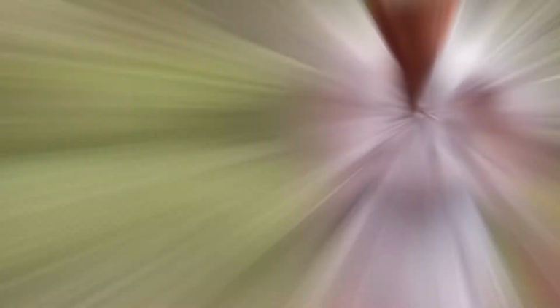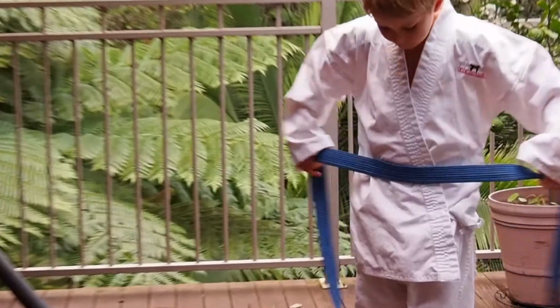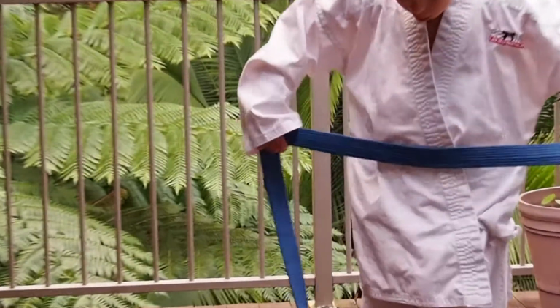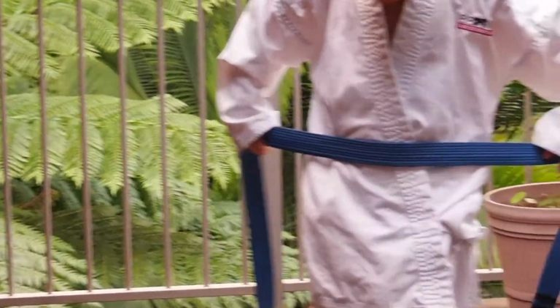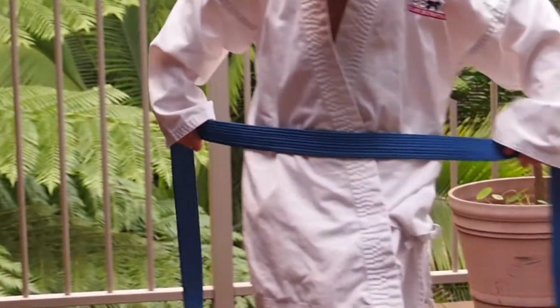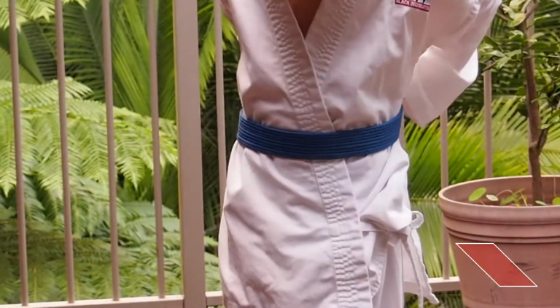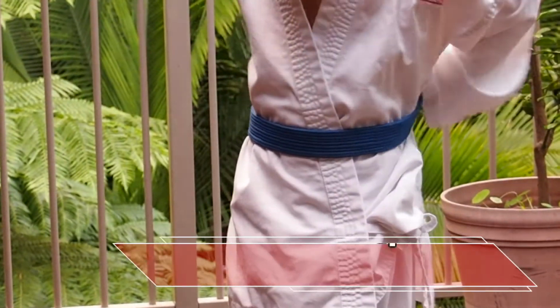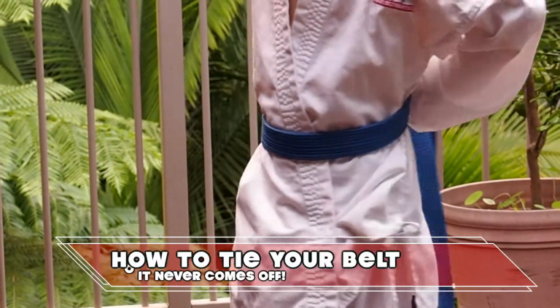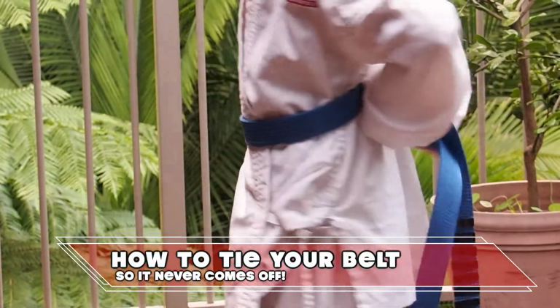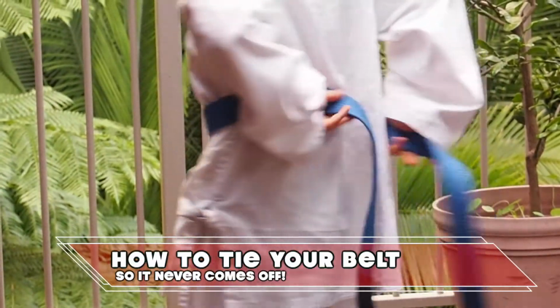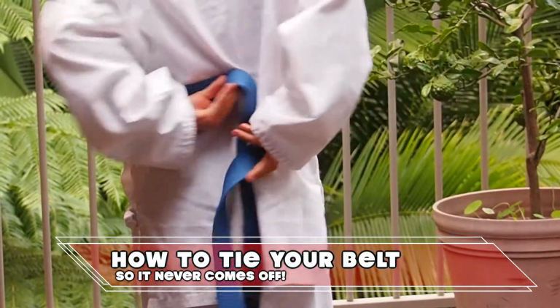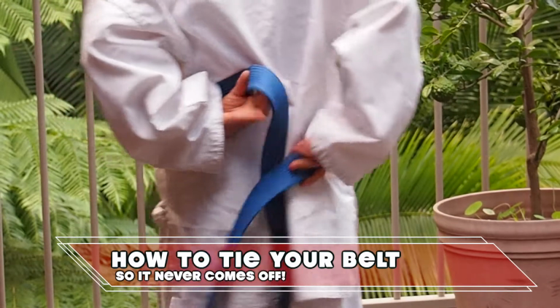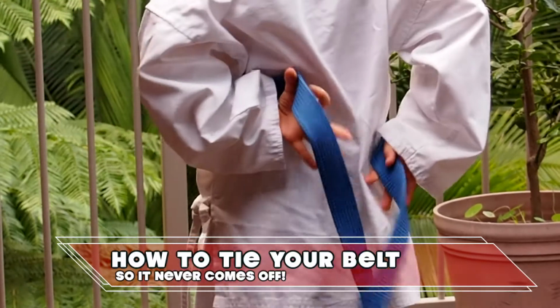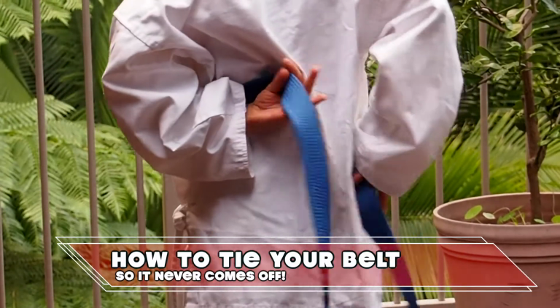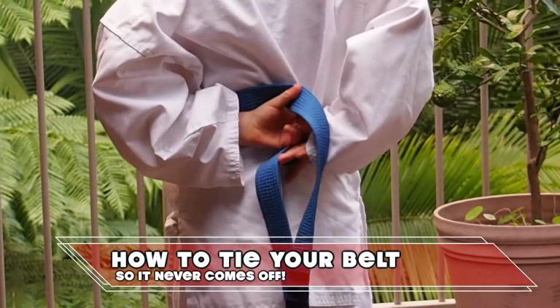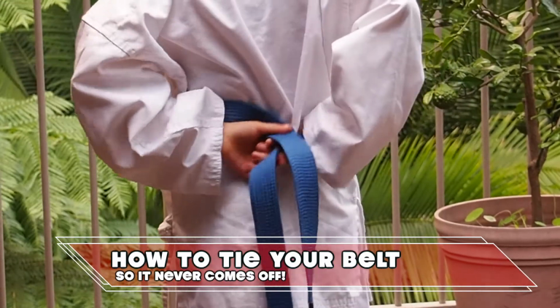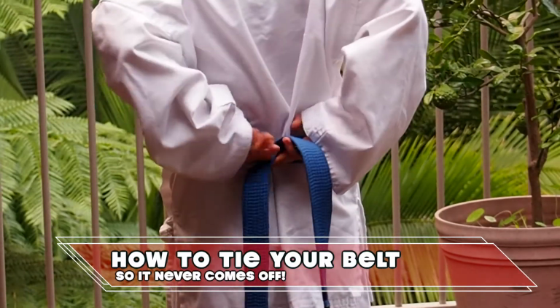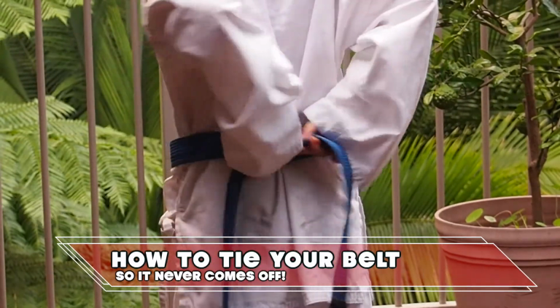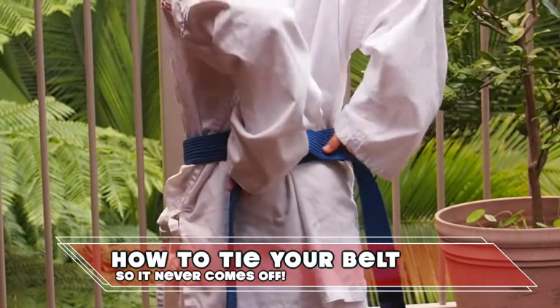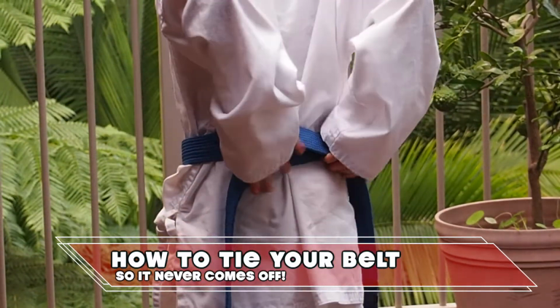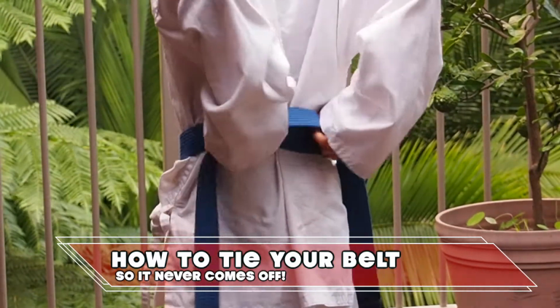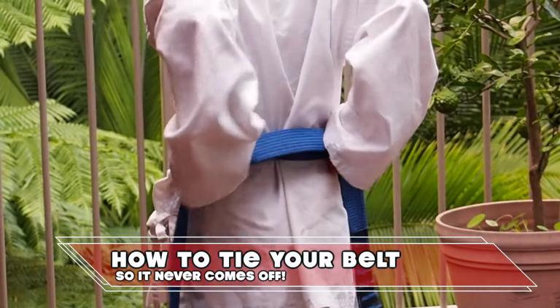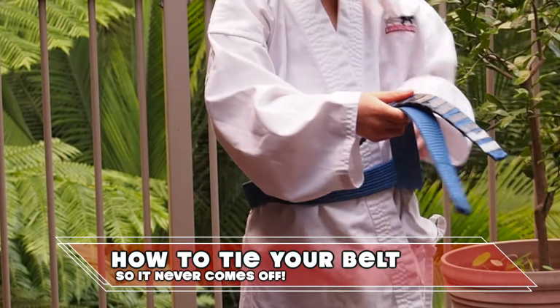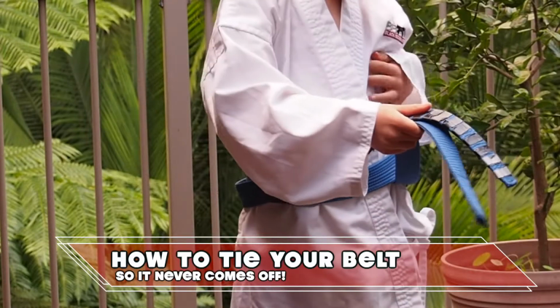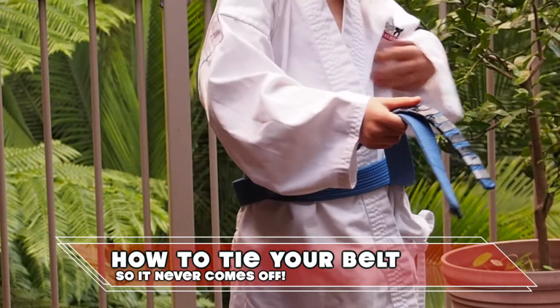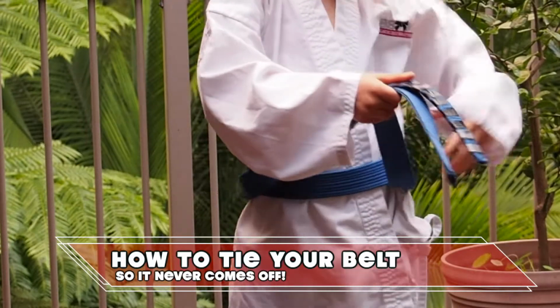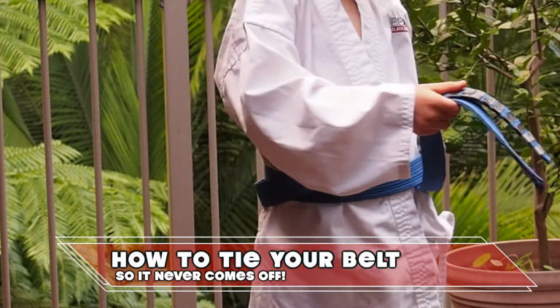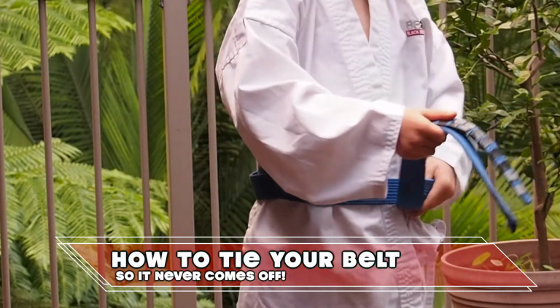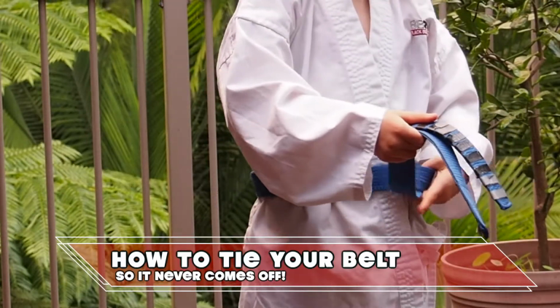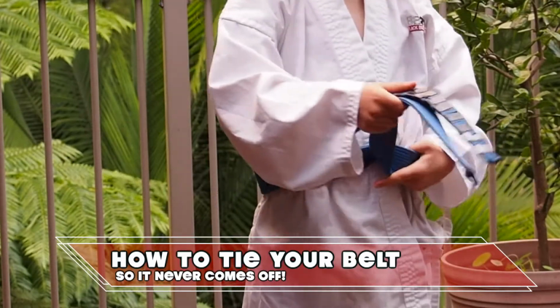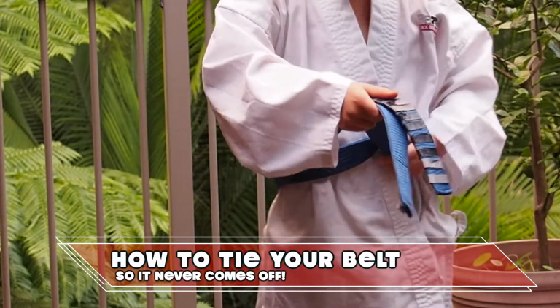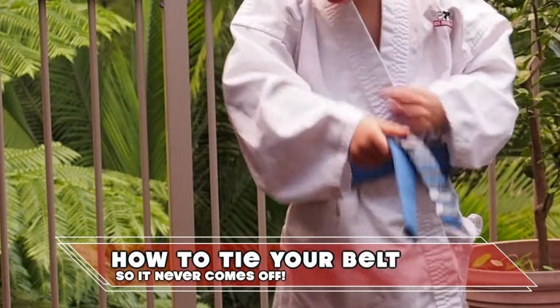Put the middle of the belt onto your belly button. Wrap it around your waist so that one side of the belt stays on top all the time. Check if both ends are the same length.